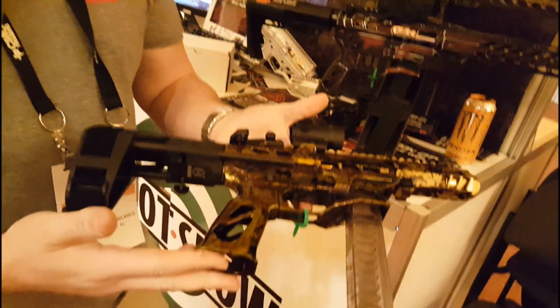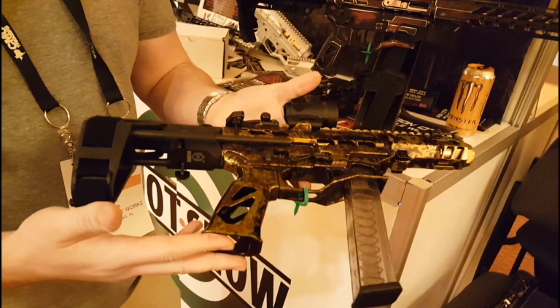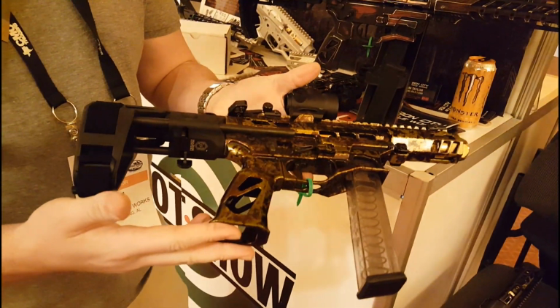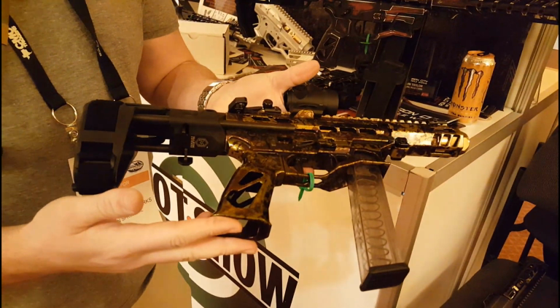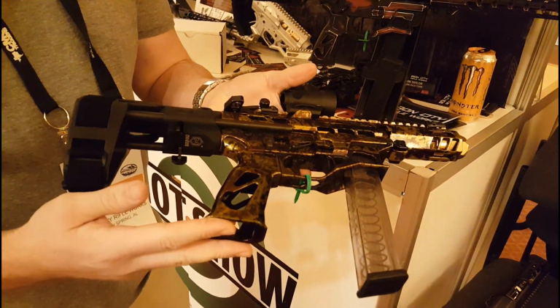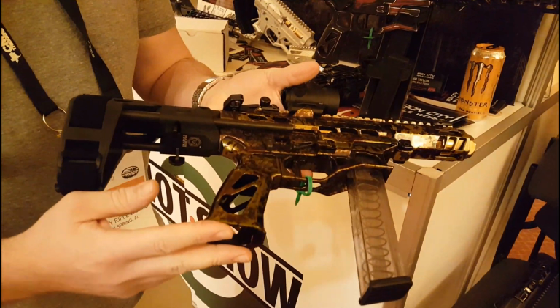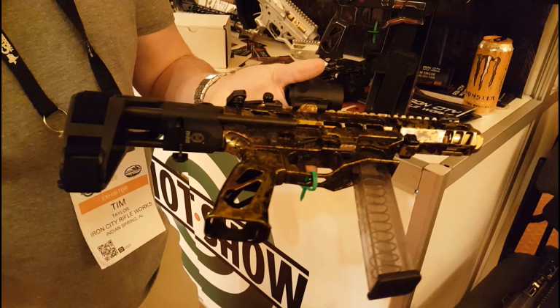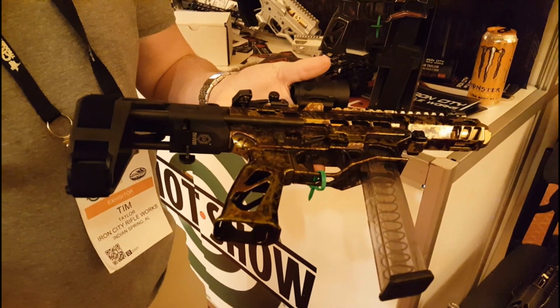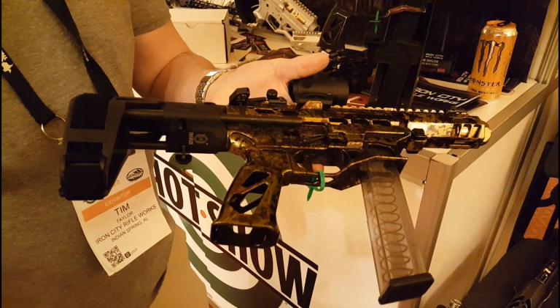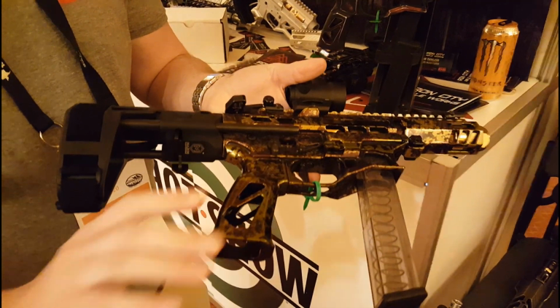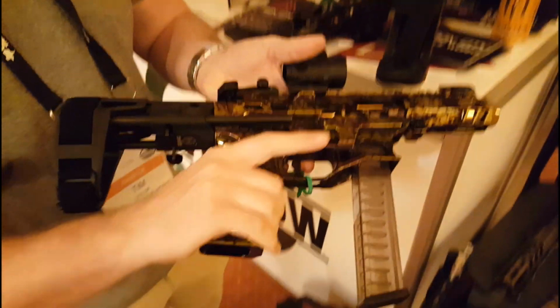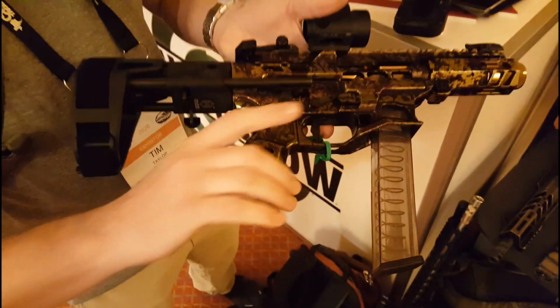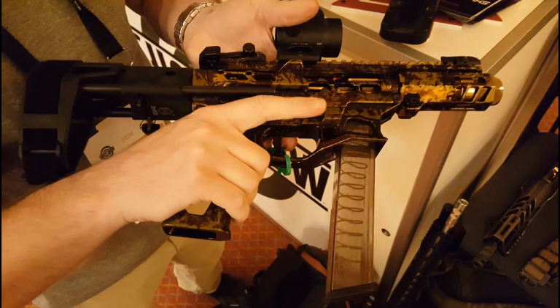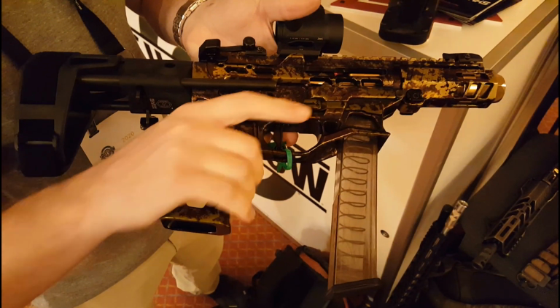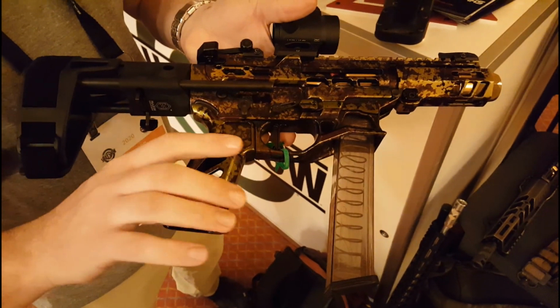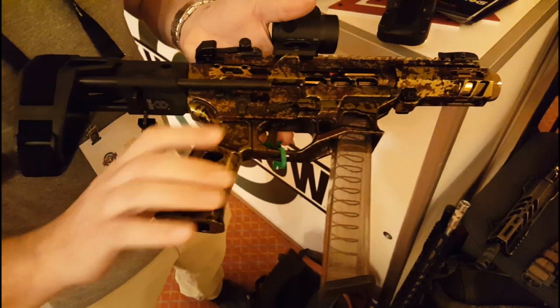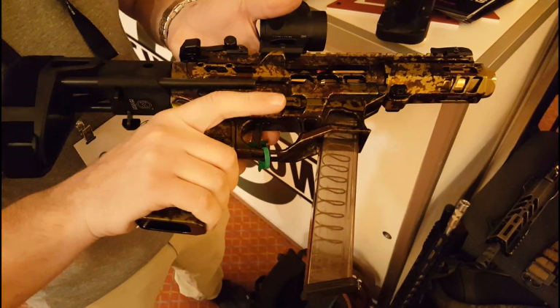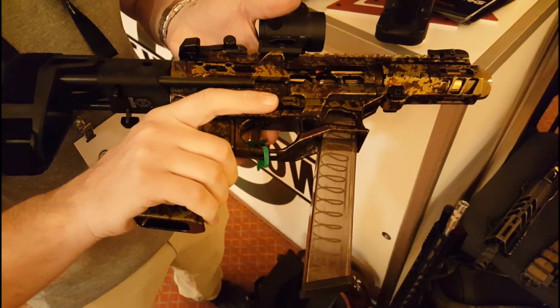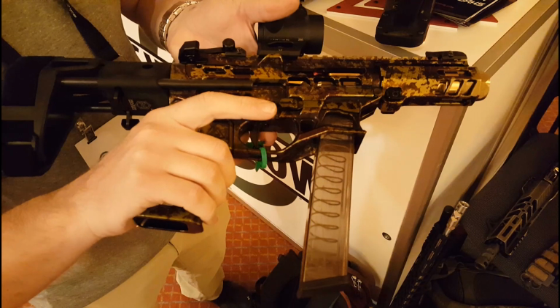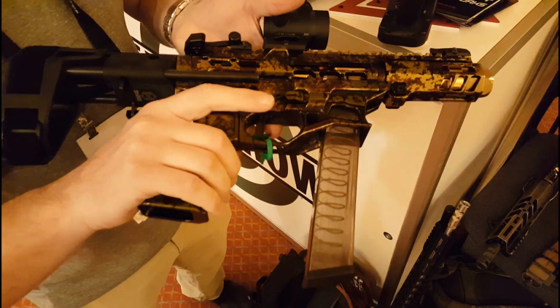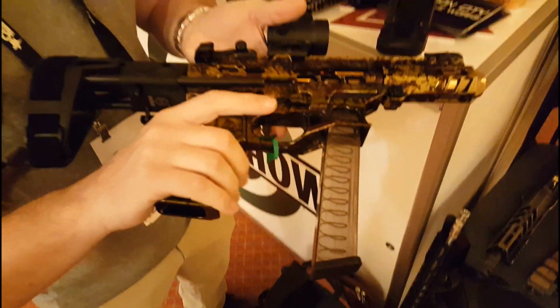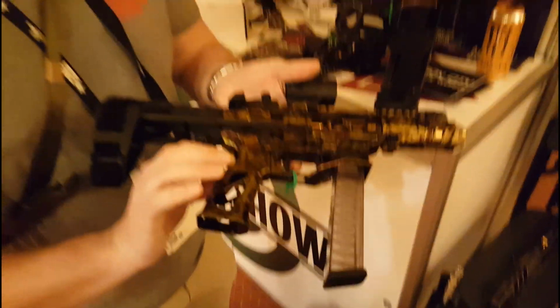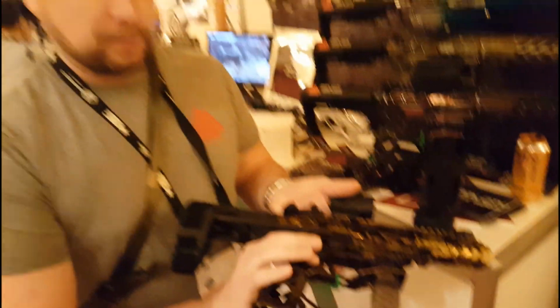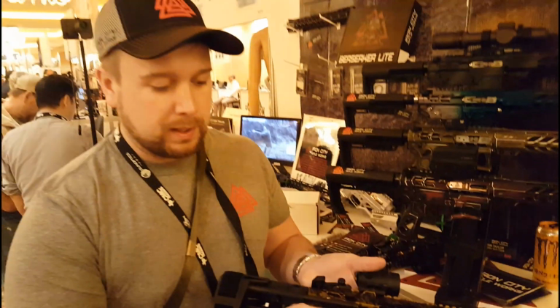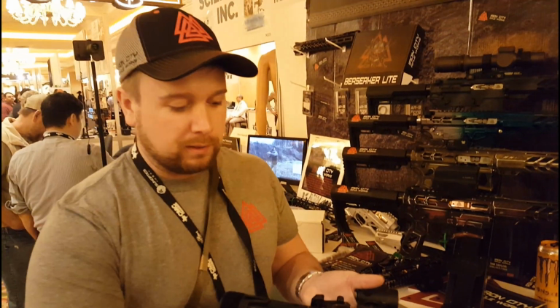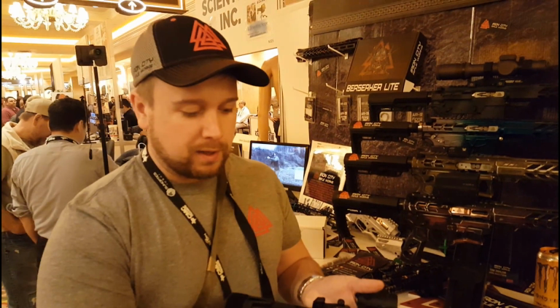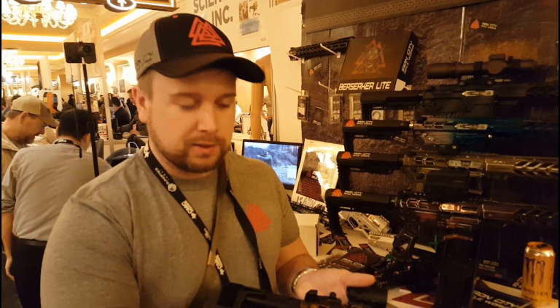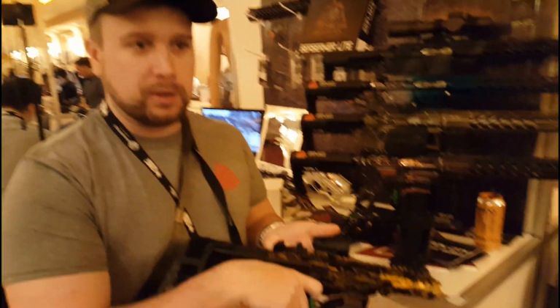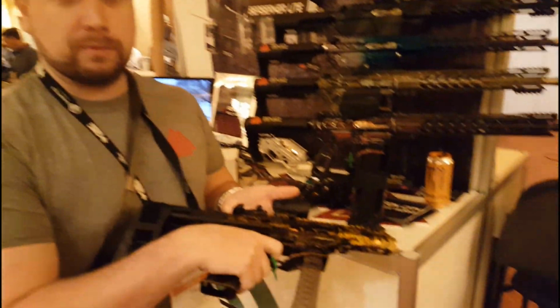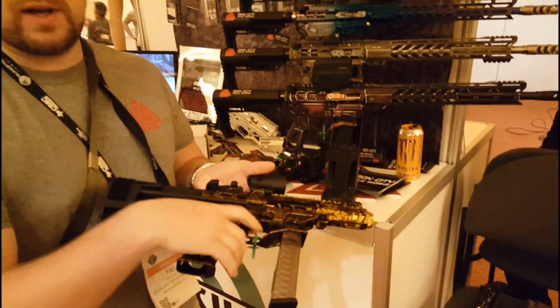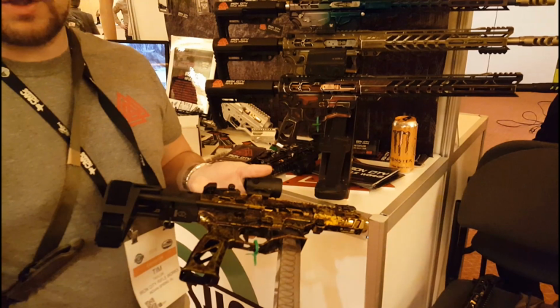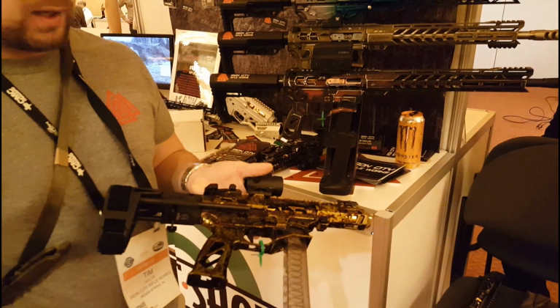That's our new Iron Grip pistol grip. This was designed specifically for speed and comfort, so we've got a wide, relaxed grip at the bottom and a real deep trigger index right here, so you can get some real fast shot-to-shot time.